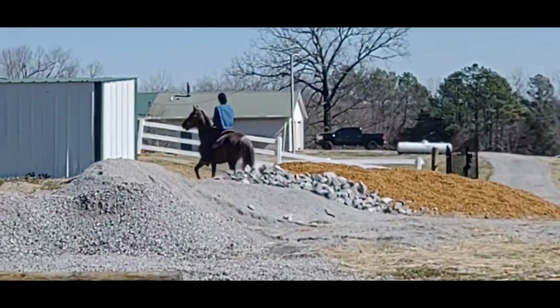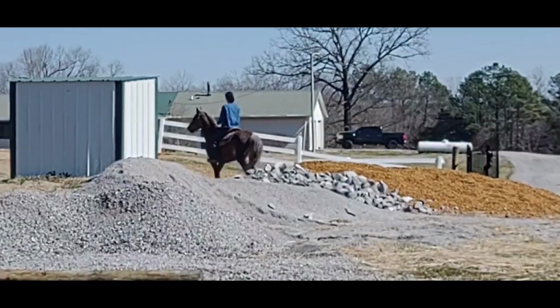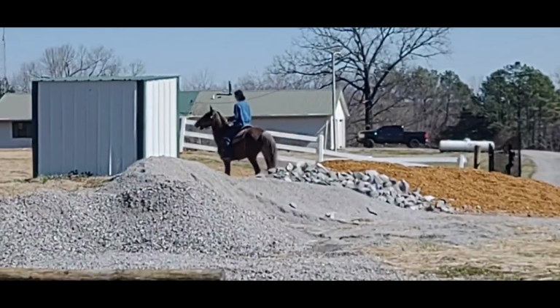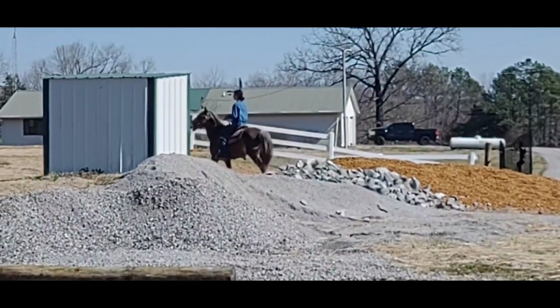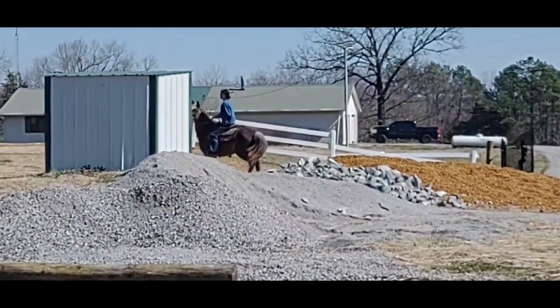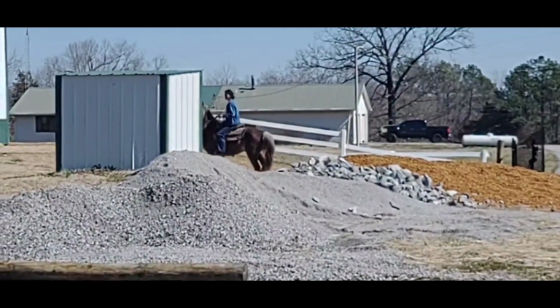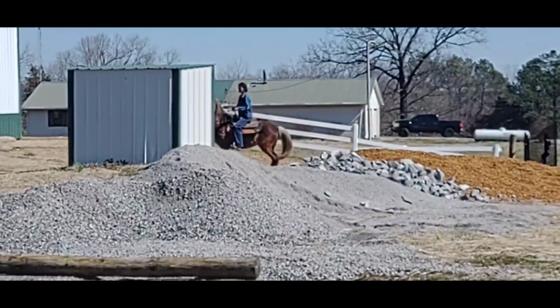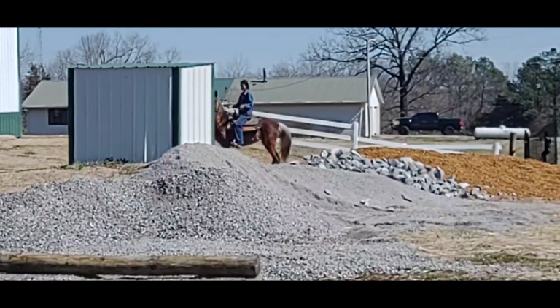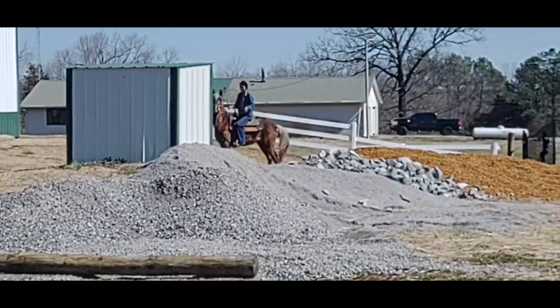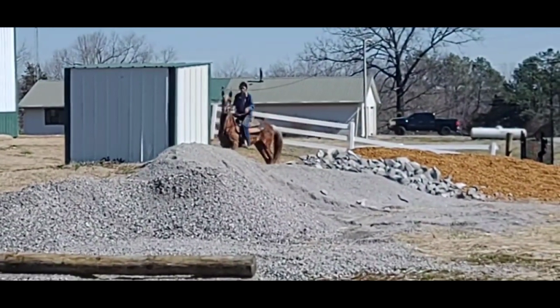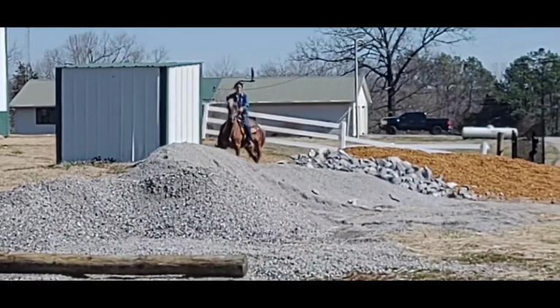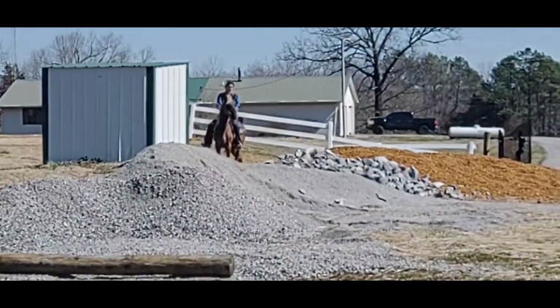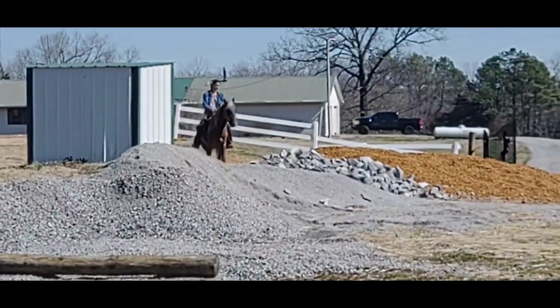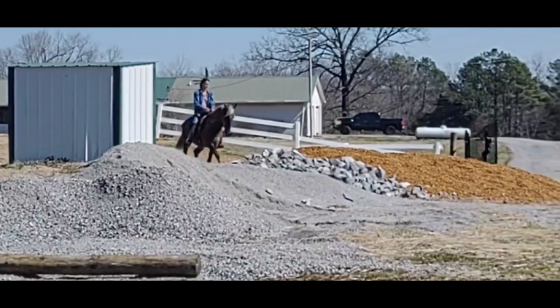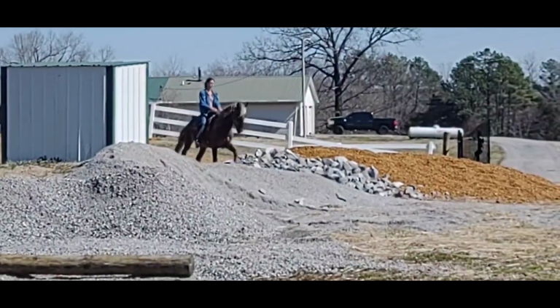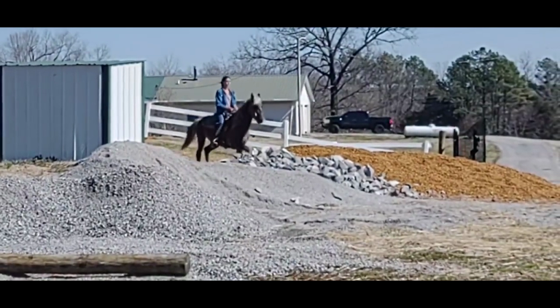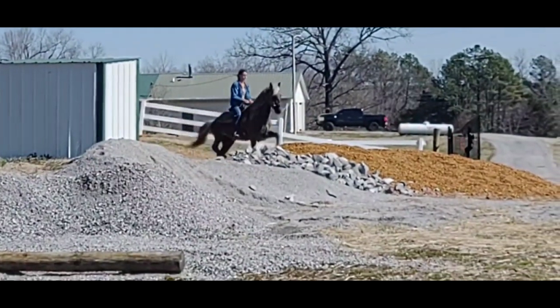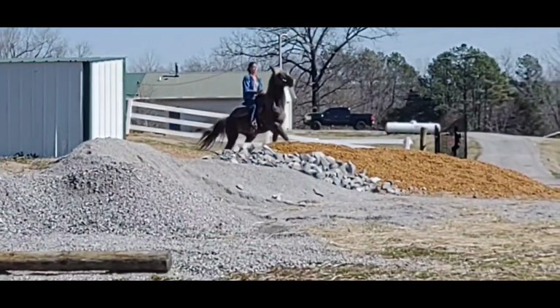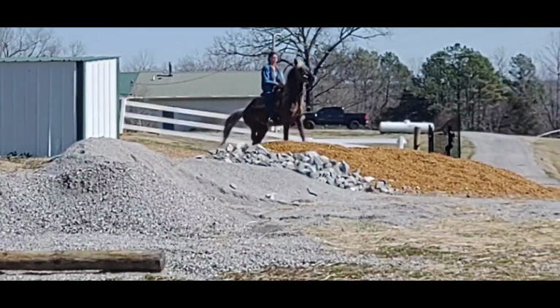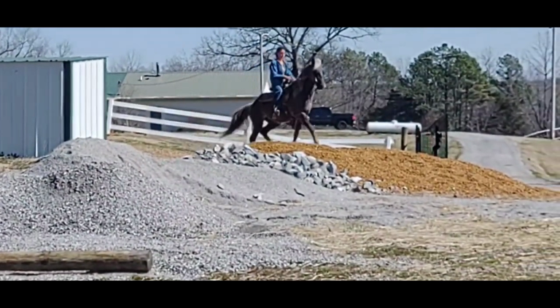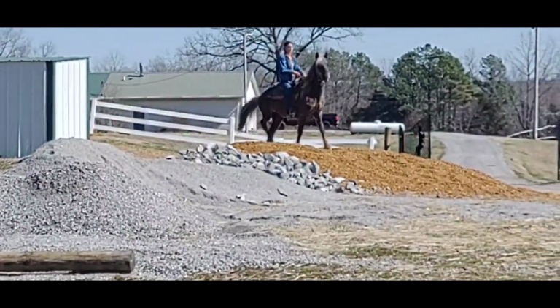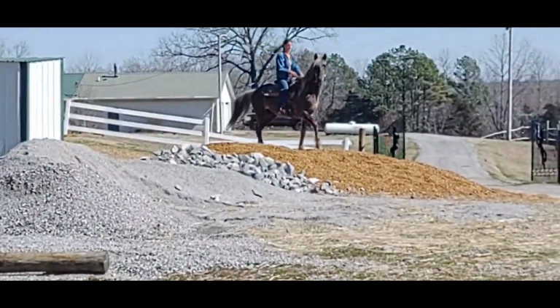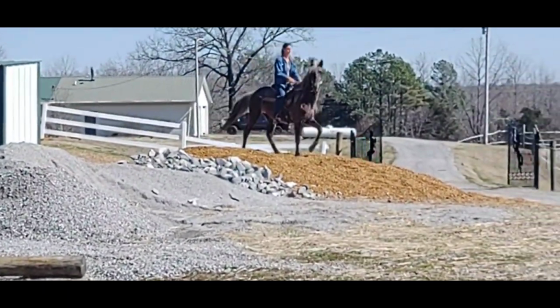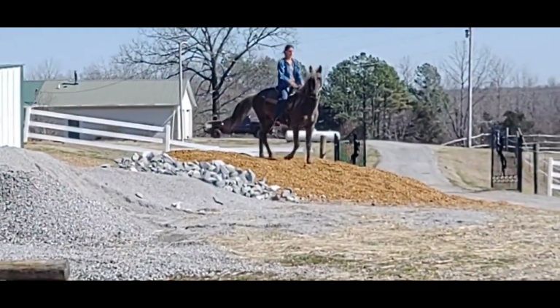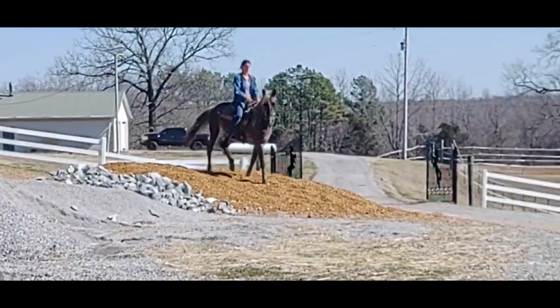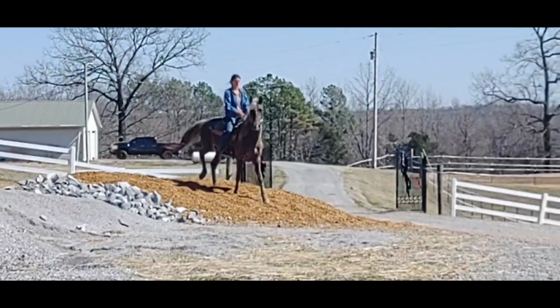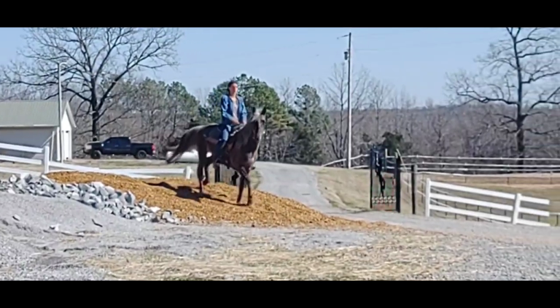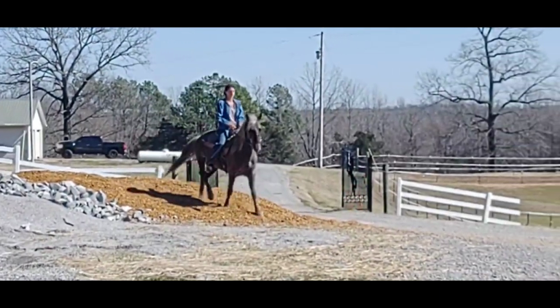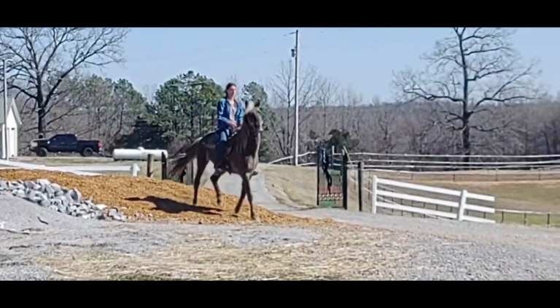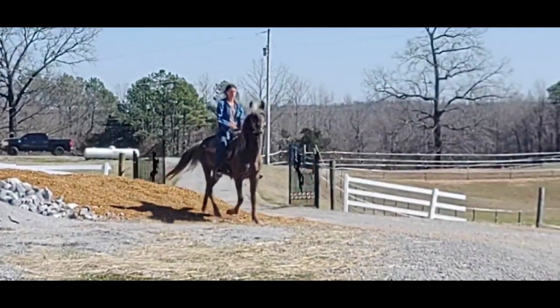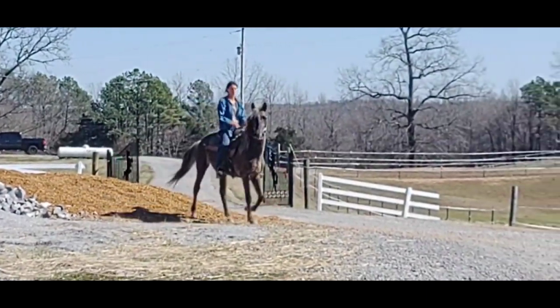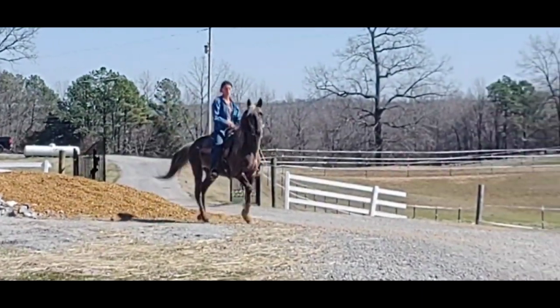We took this girl to Wranglers and she rode the back of the horses and didn't care if the other horses left her. She's definitely more low than coal.